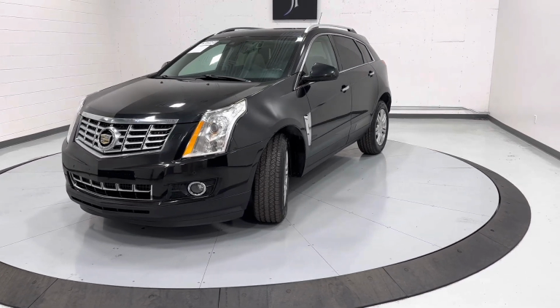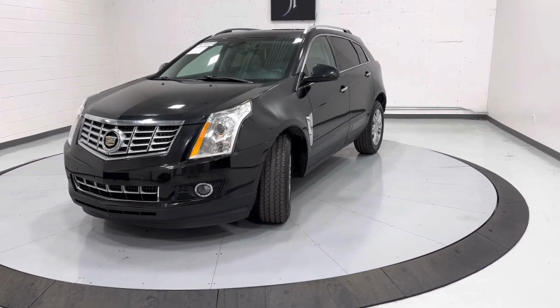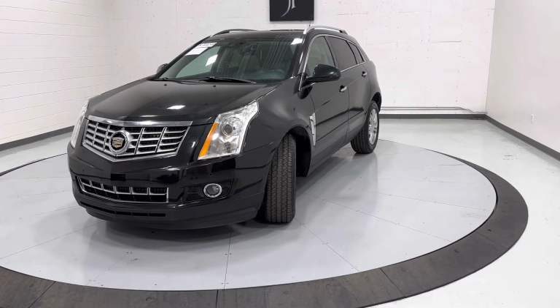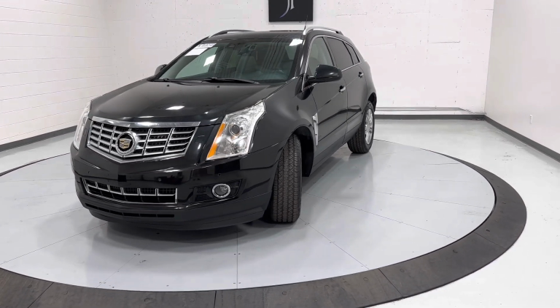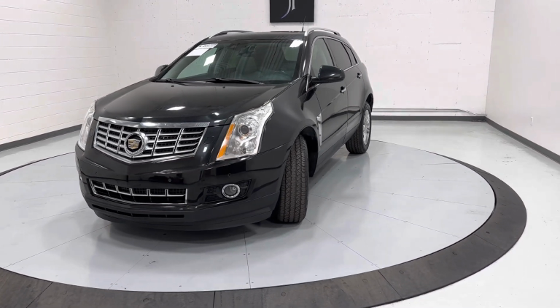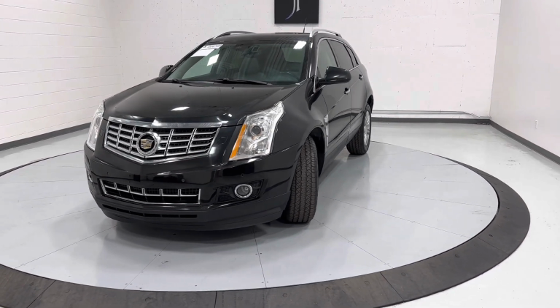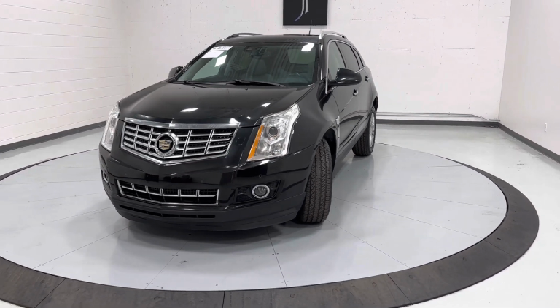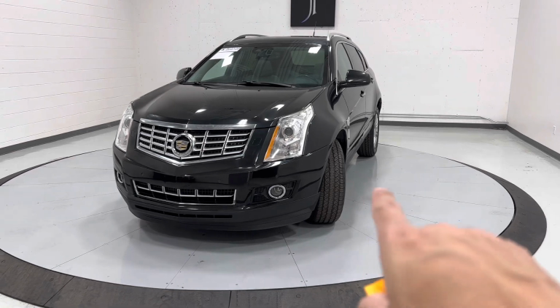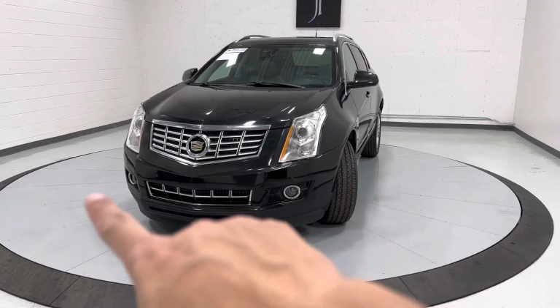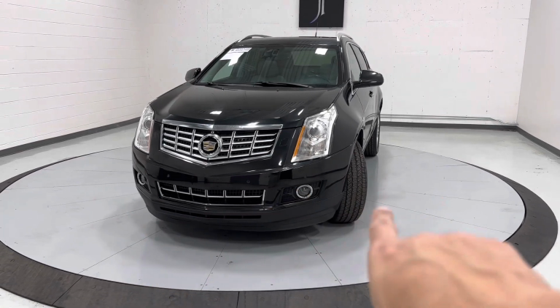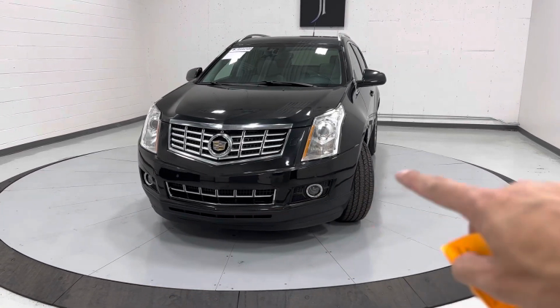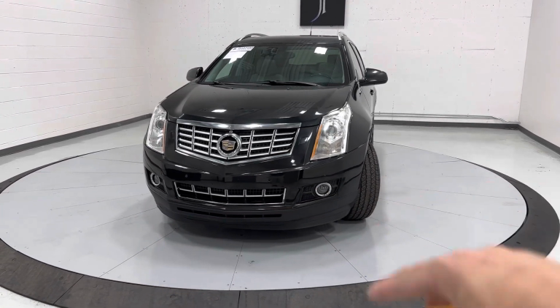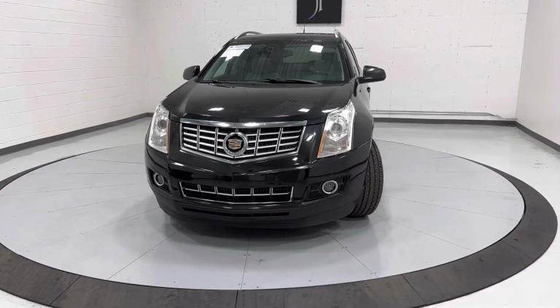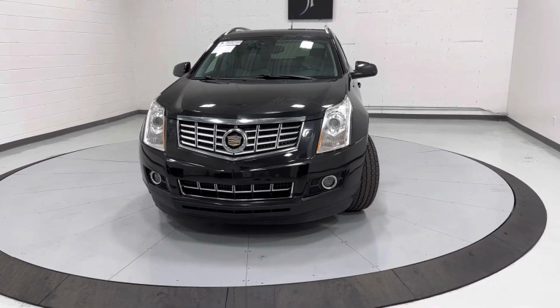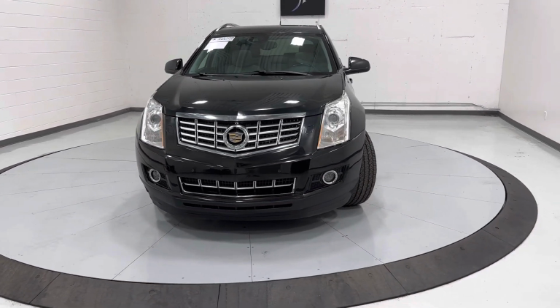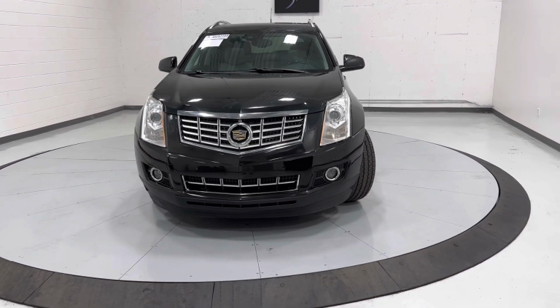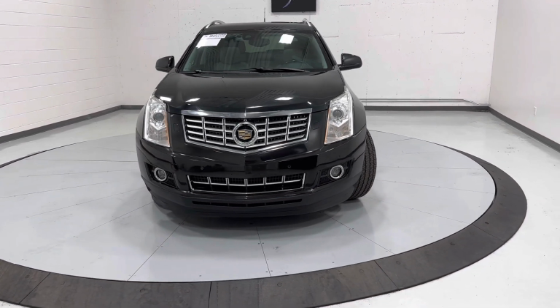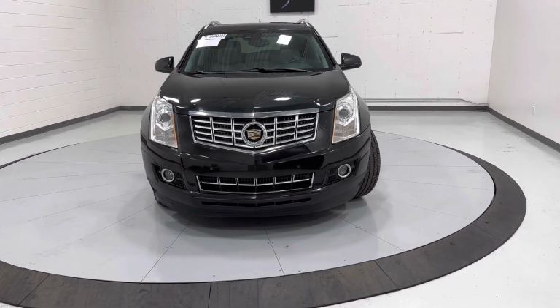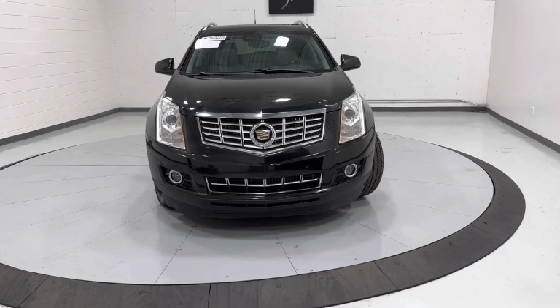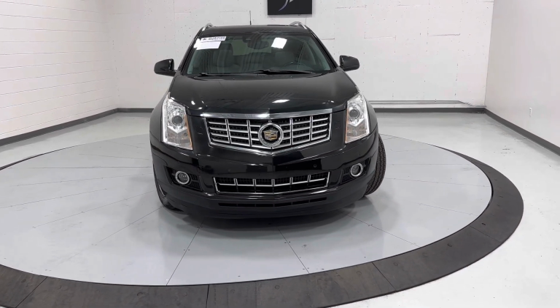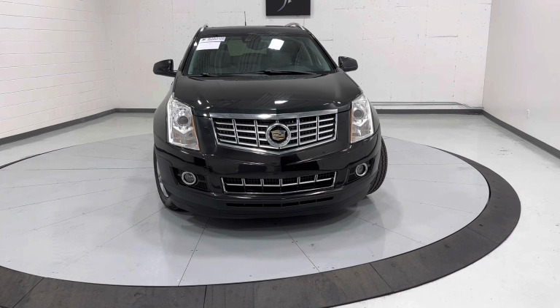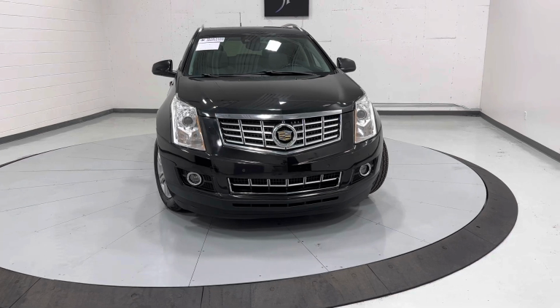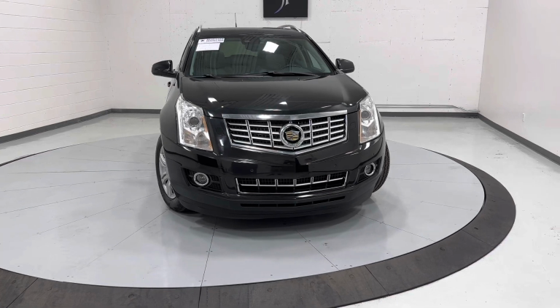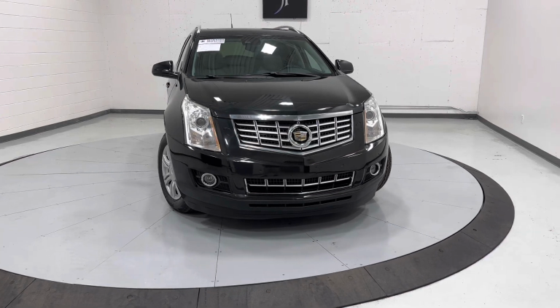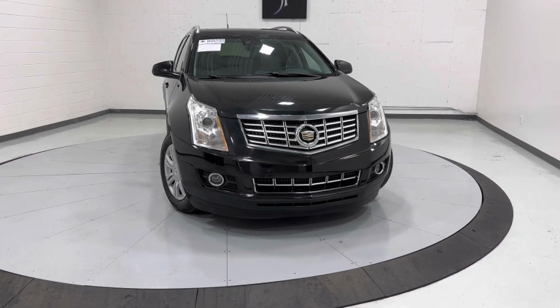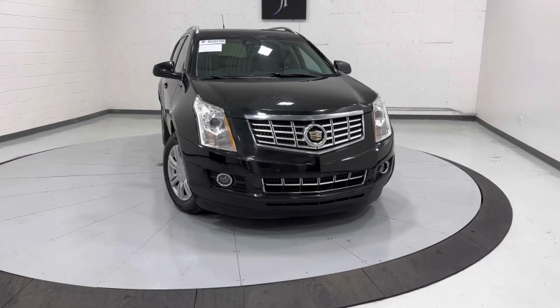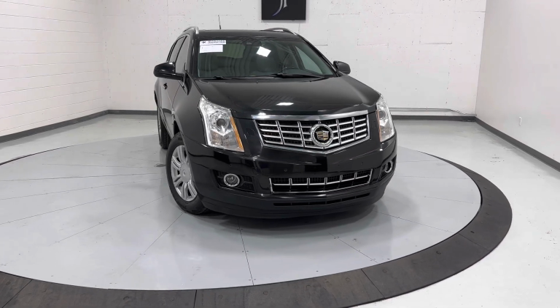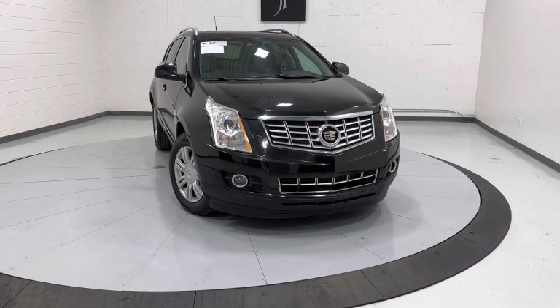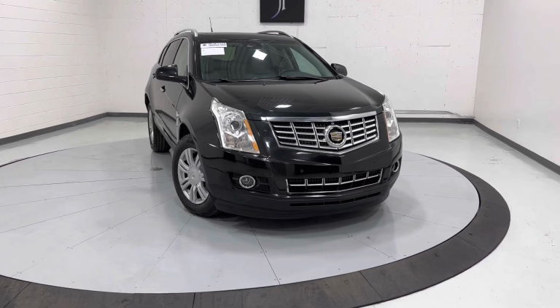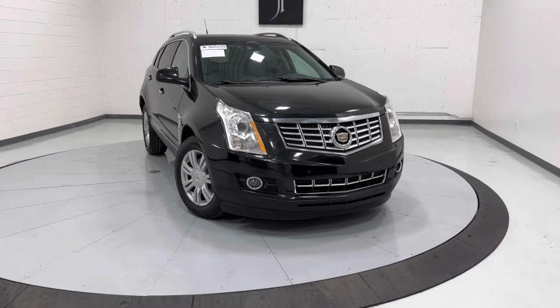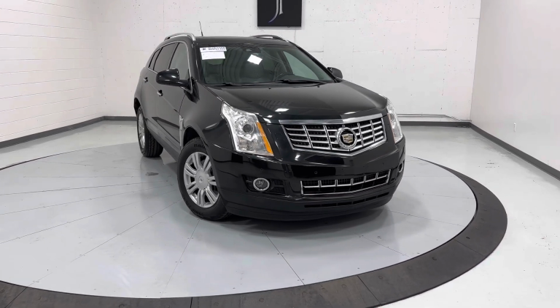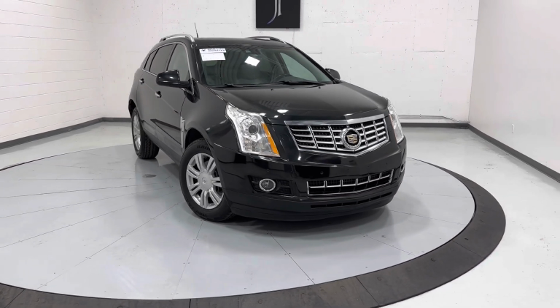This Cadillac does come with a branded title. It was hit in the front end area, also a little bit on the sides. Everything has been repaired back to factory standards. It's also been Bluestar inspected, which is a third-party inspection company.